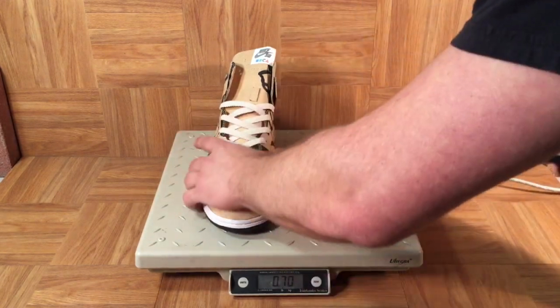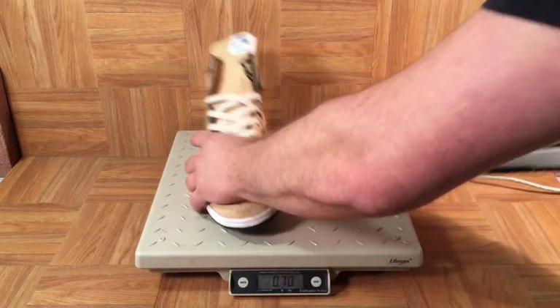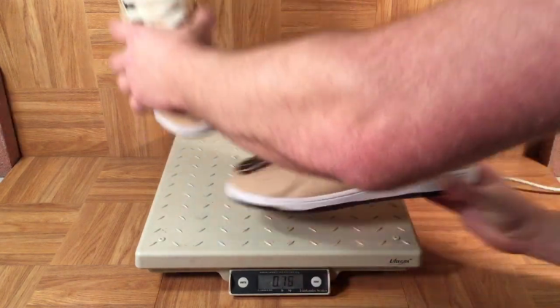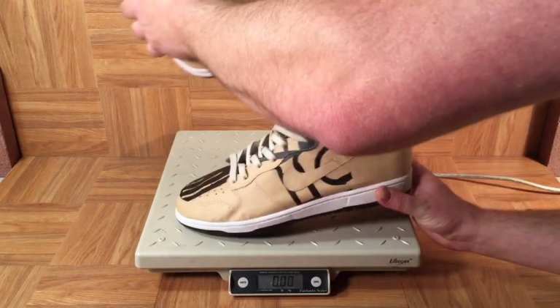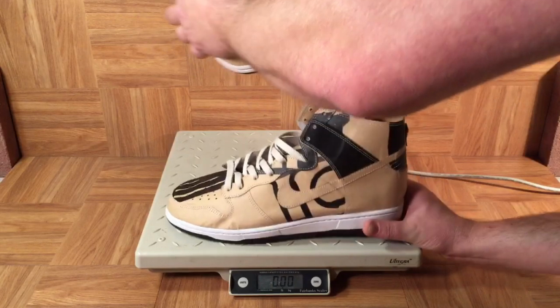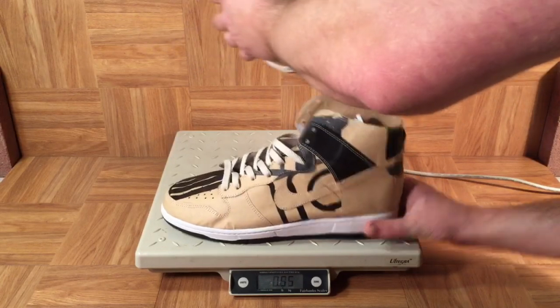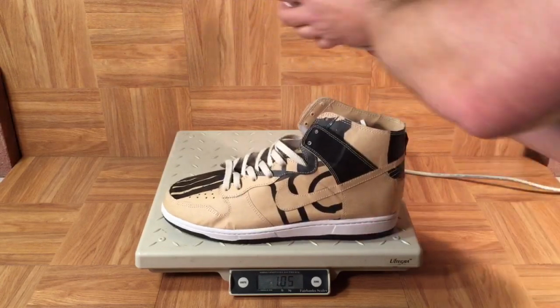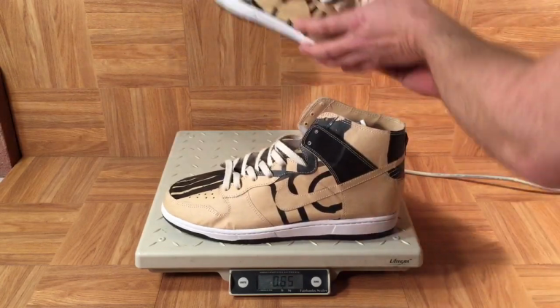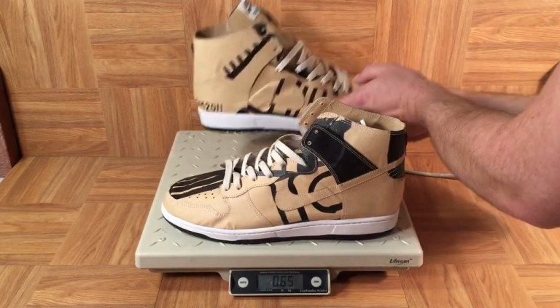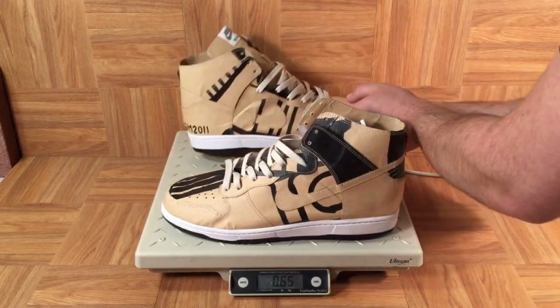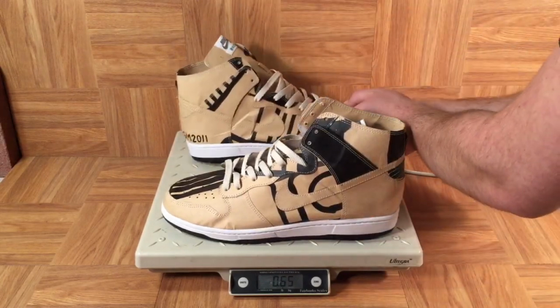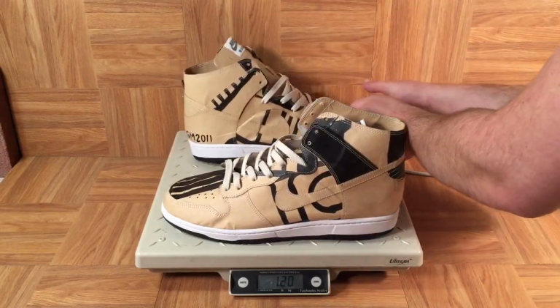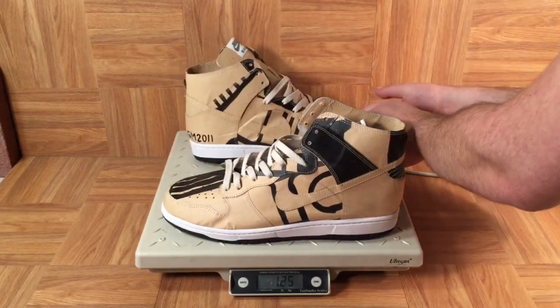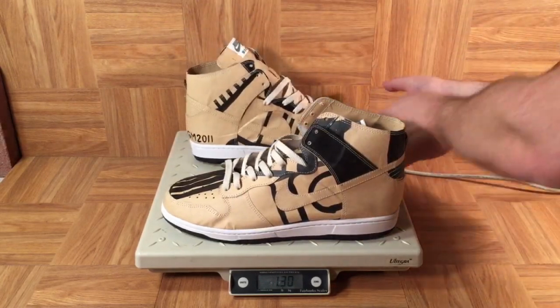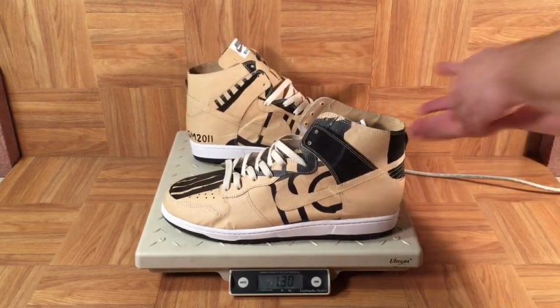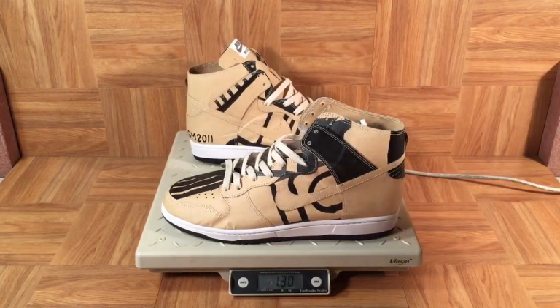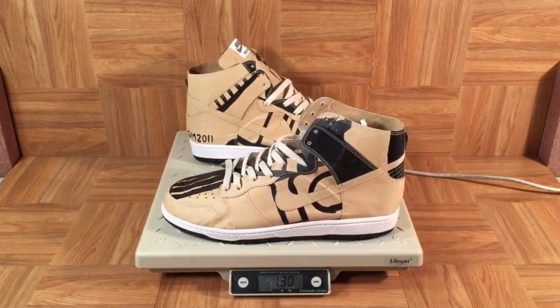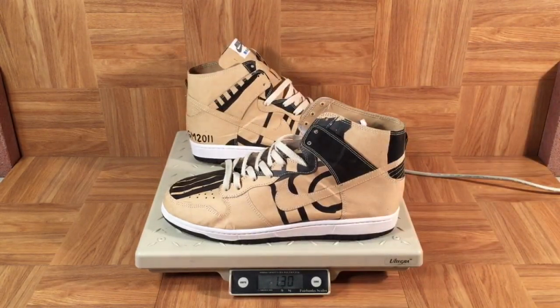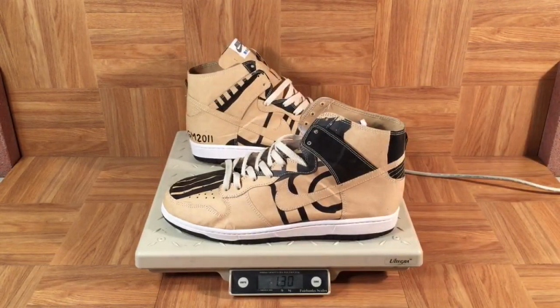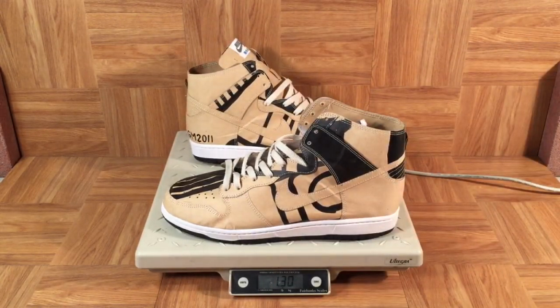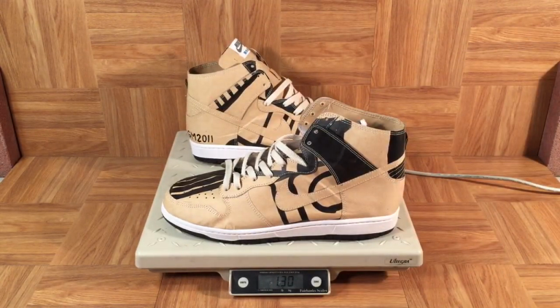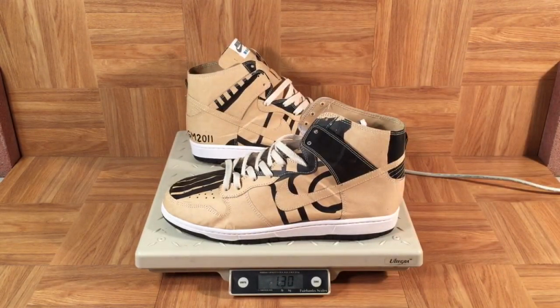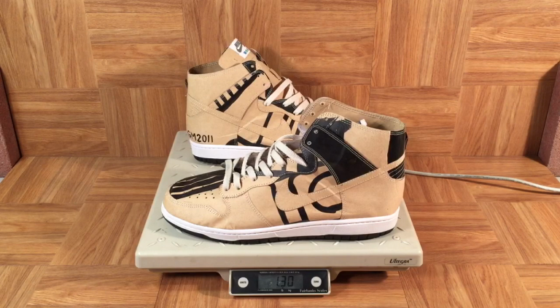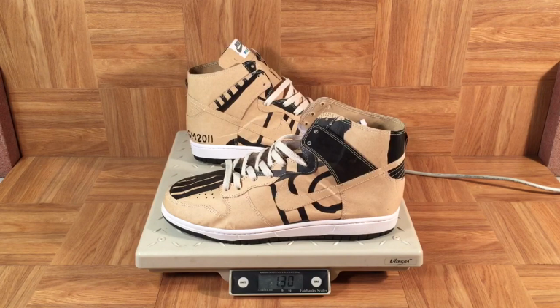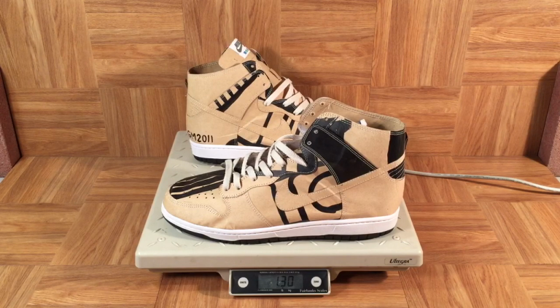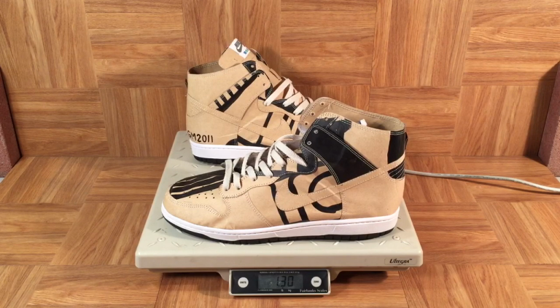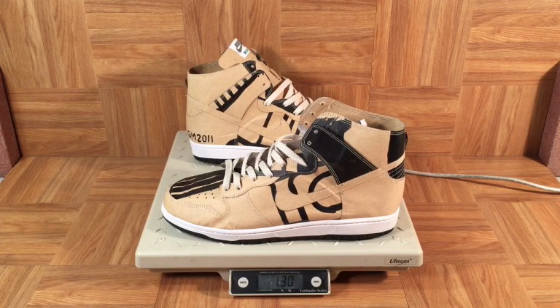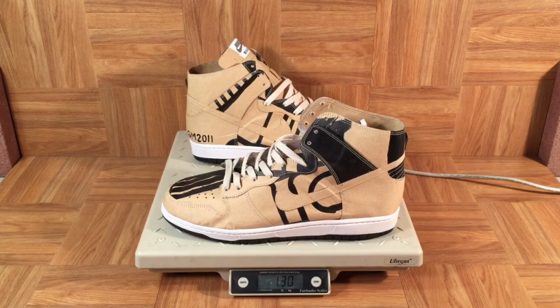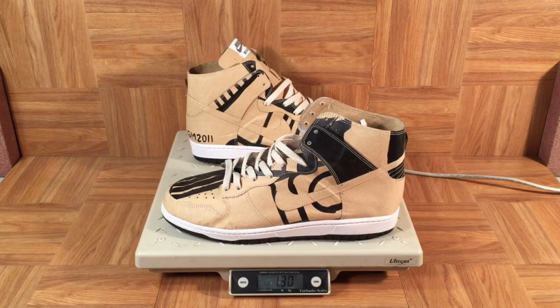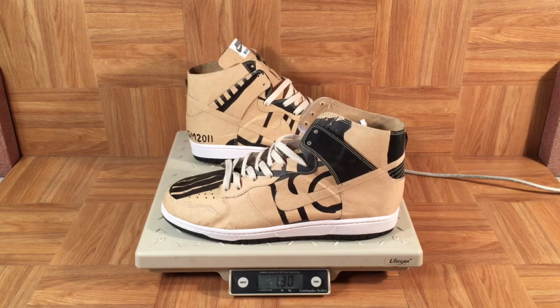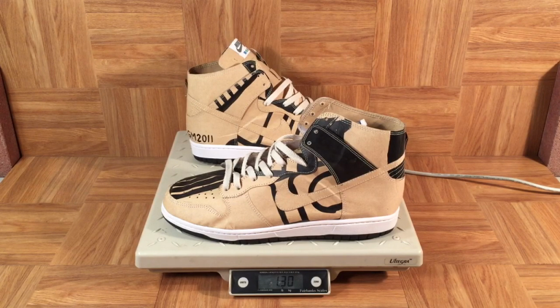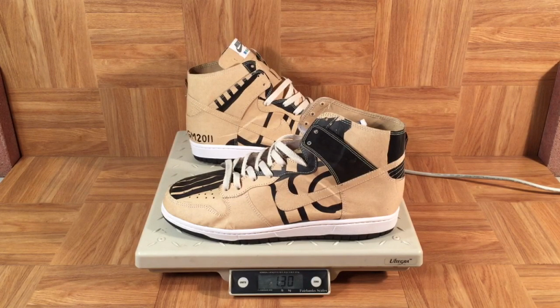It's been a real pleasure introducing you to this work of art and going back and talking about the early days of Bill Bowerman putting shoes on scales.